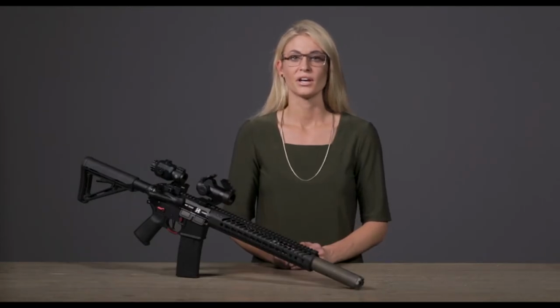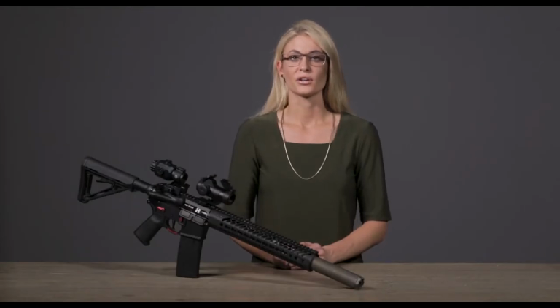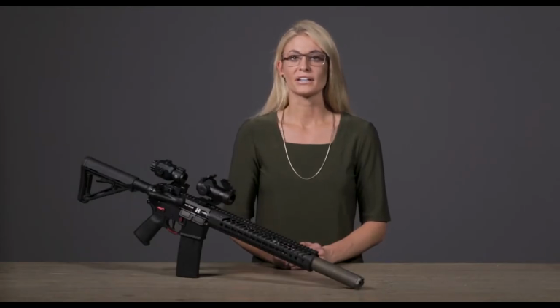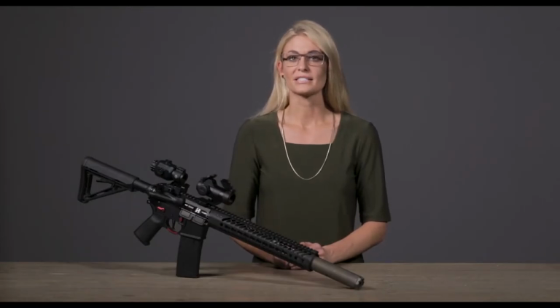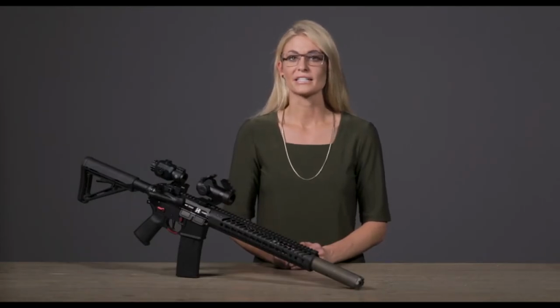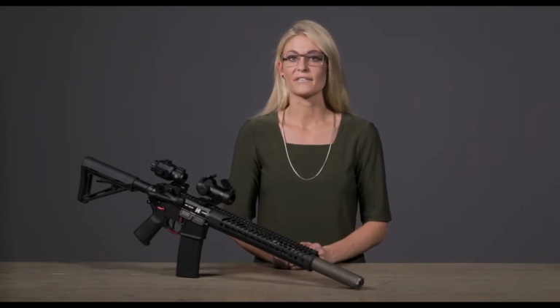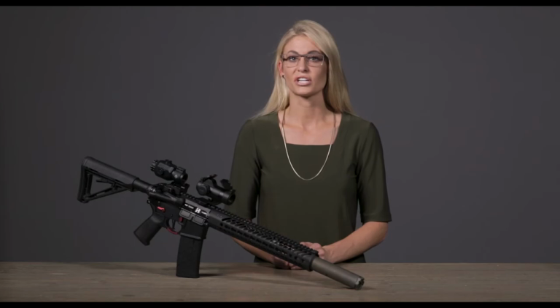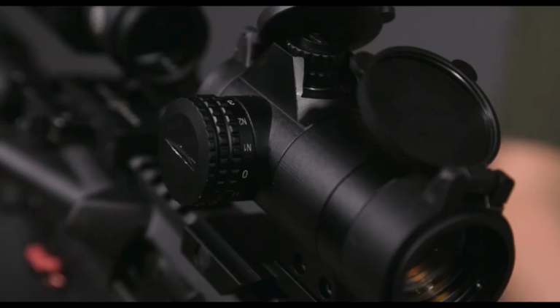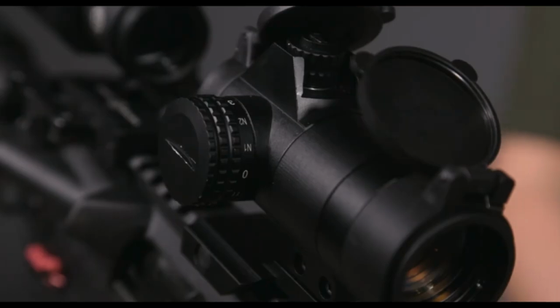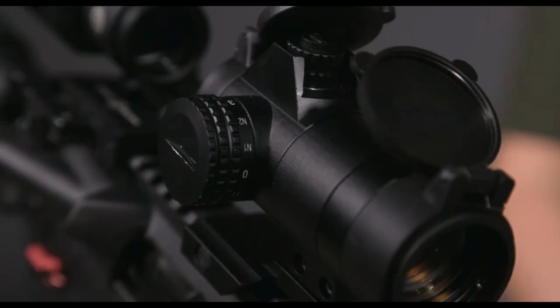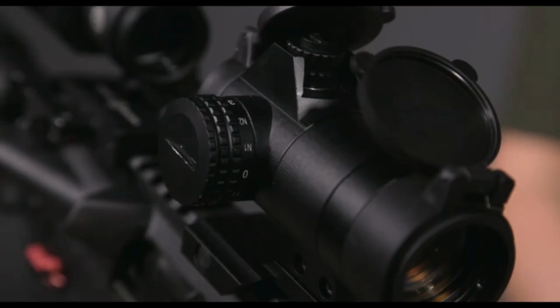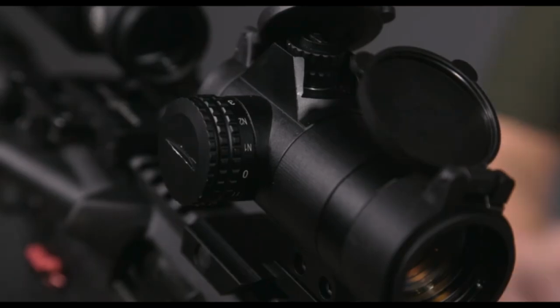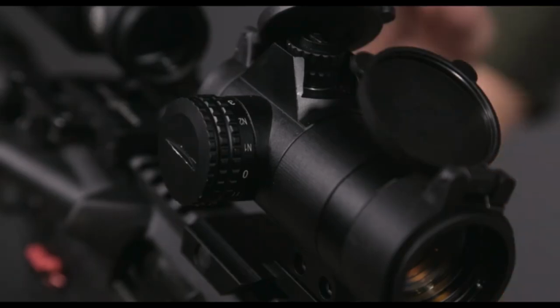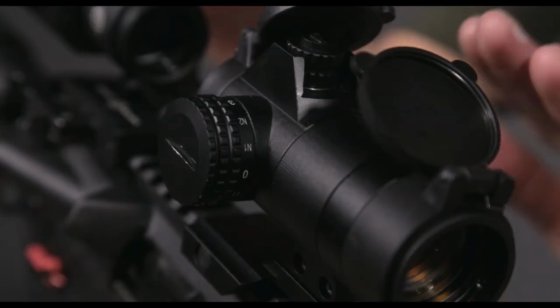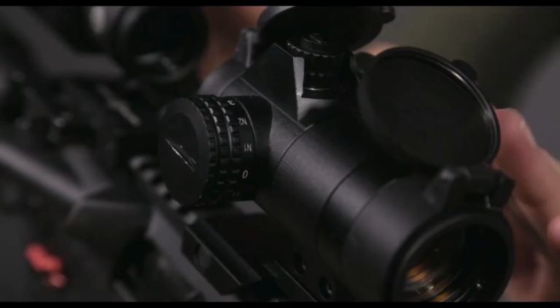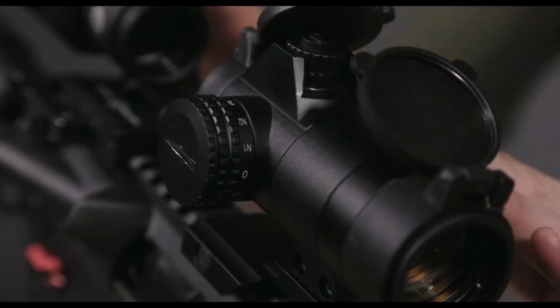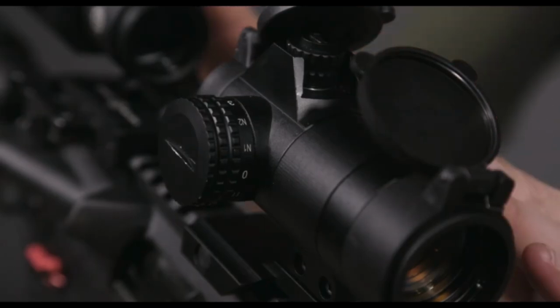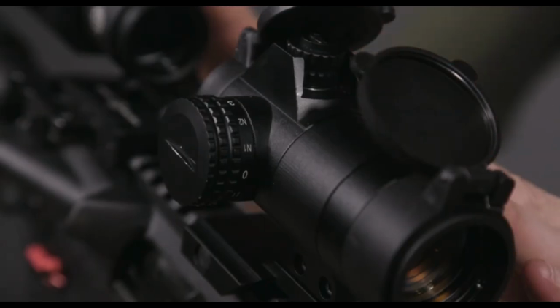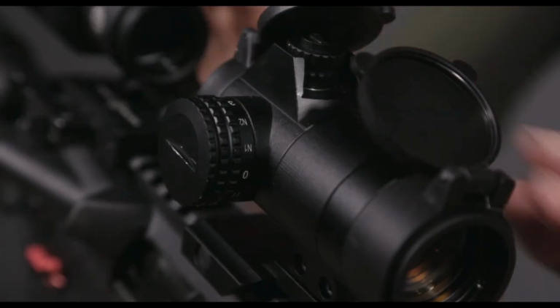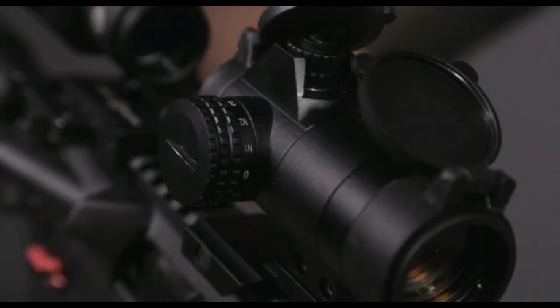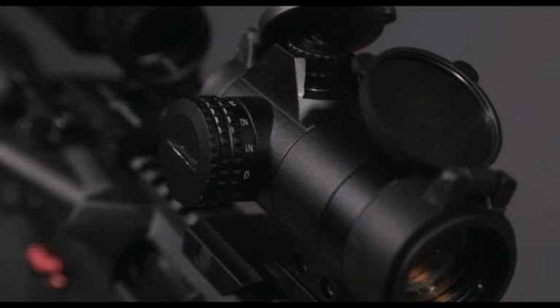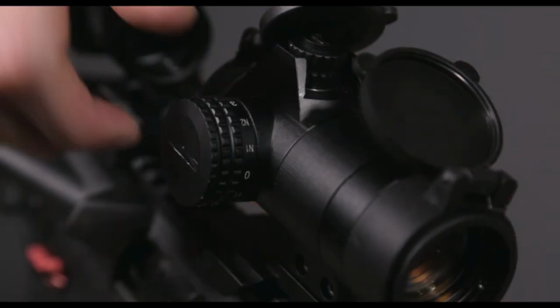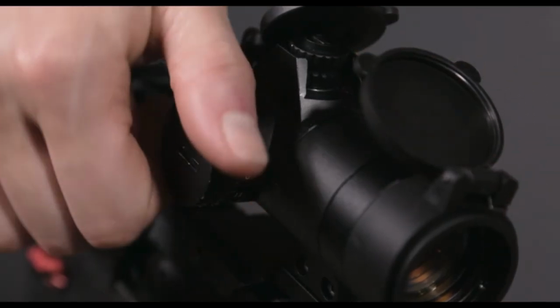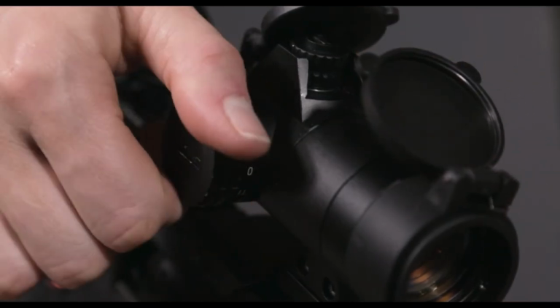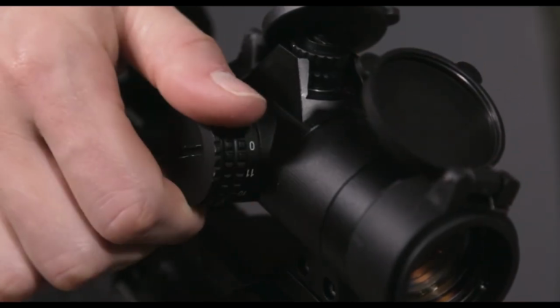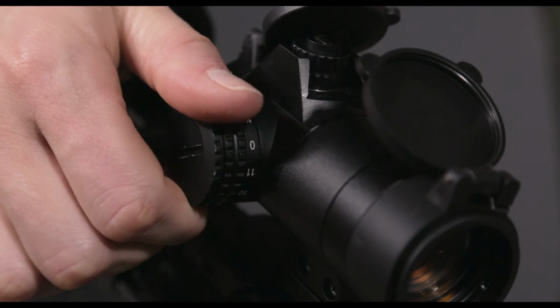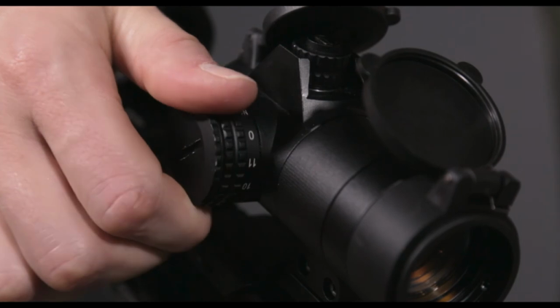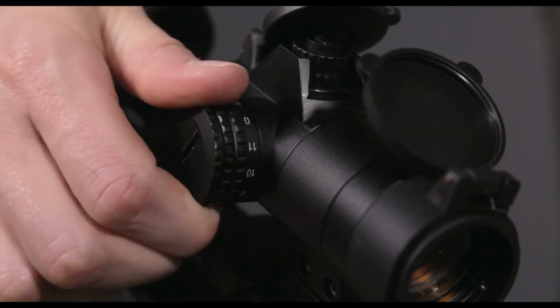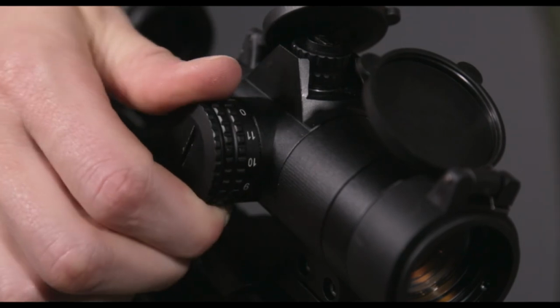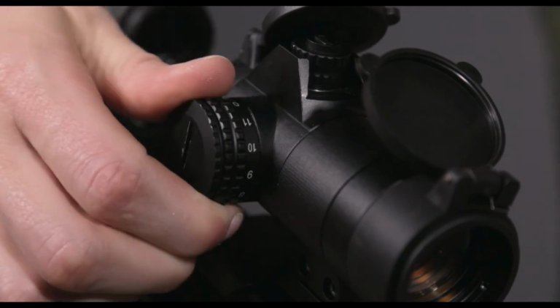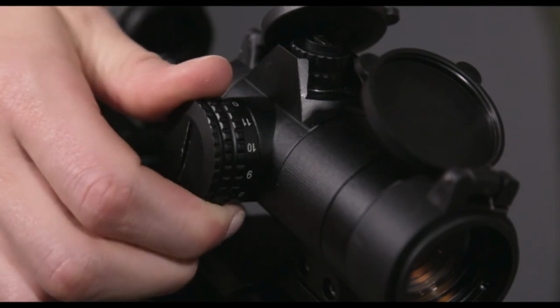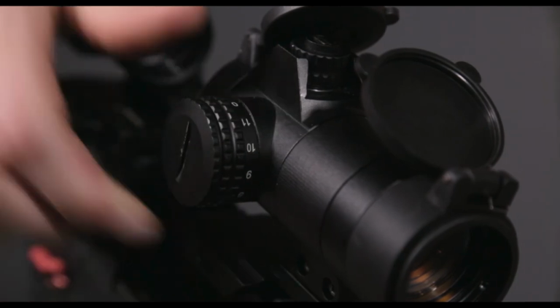The Red Dot Sight is night vision compatible and works in conjunction with magnifiers. There are 11 brightness settings, two of which are night vision compatible.